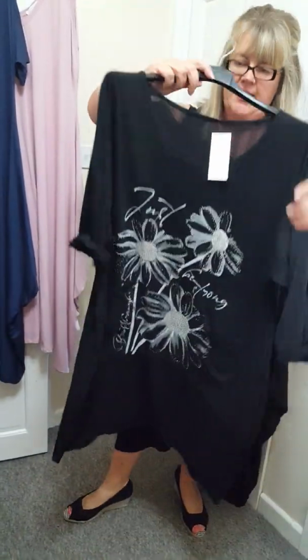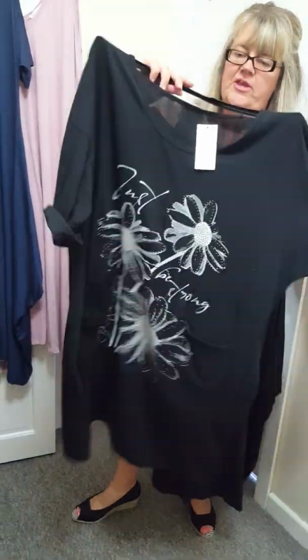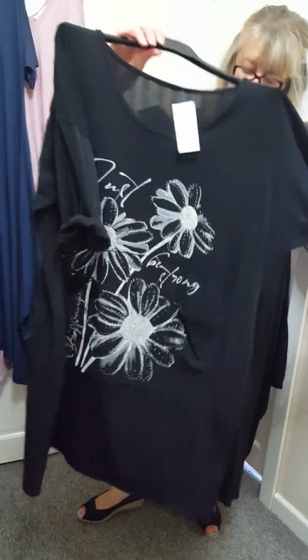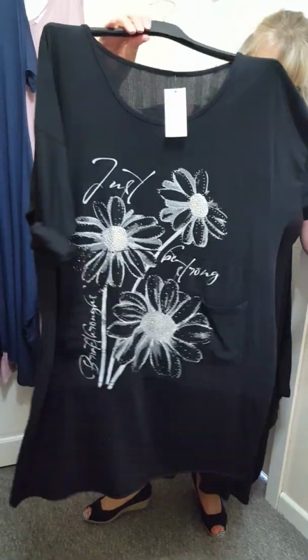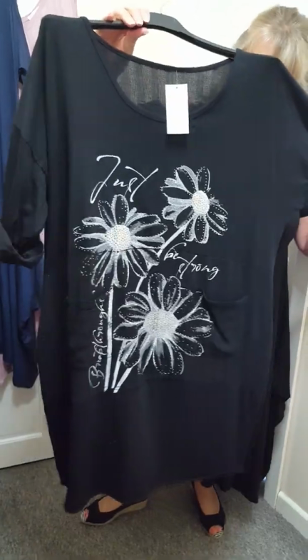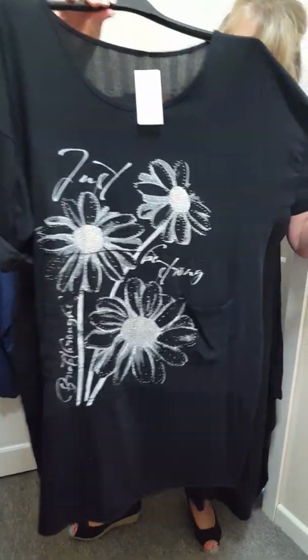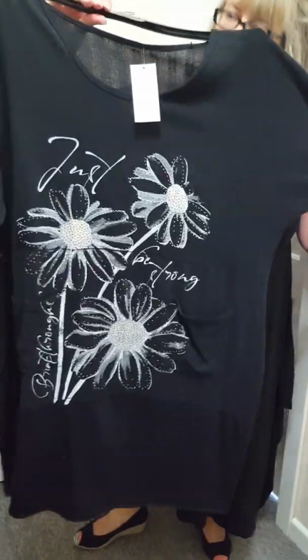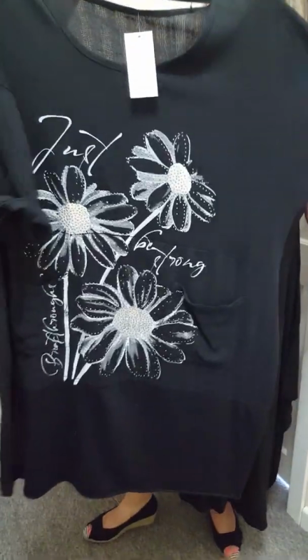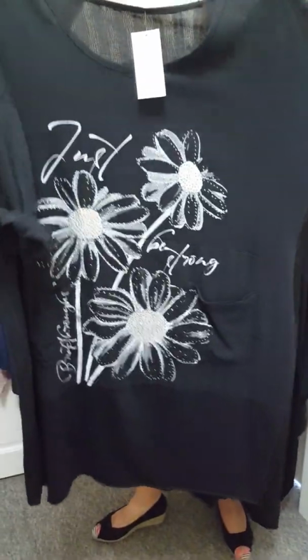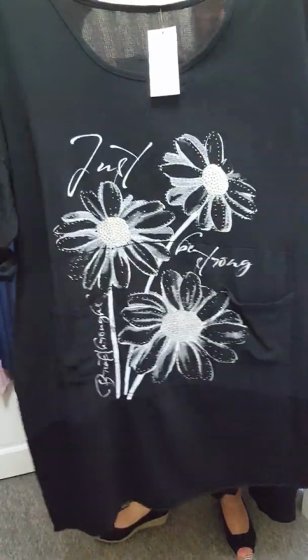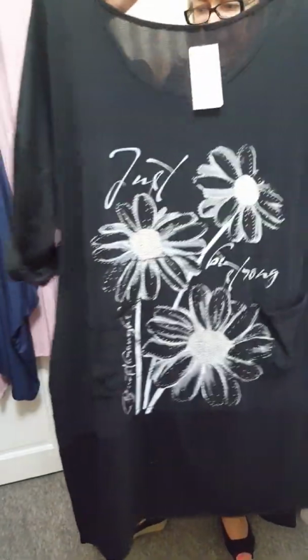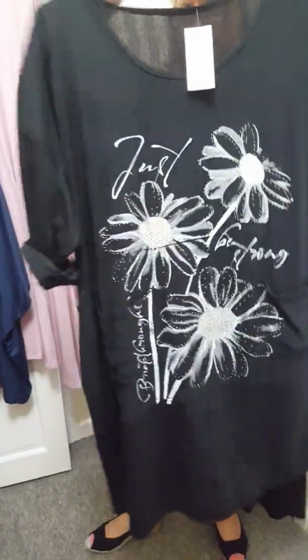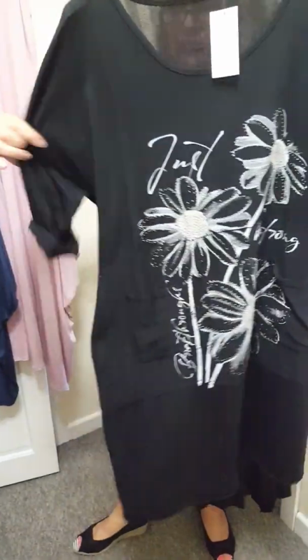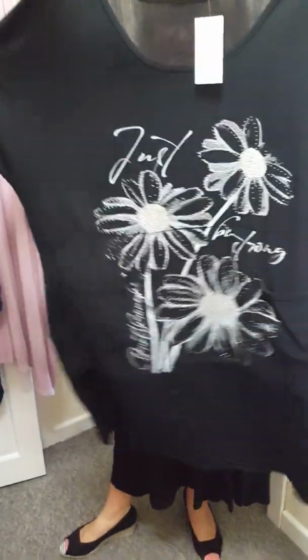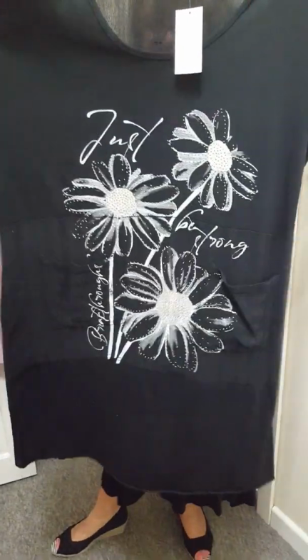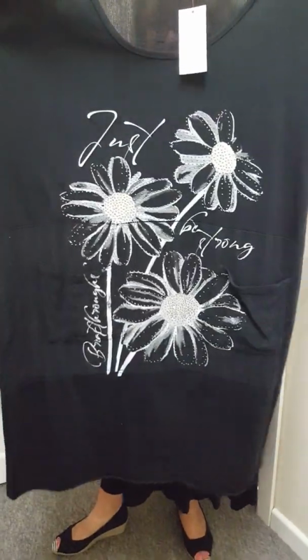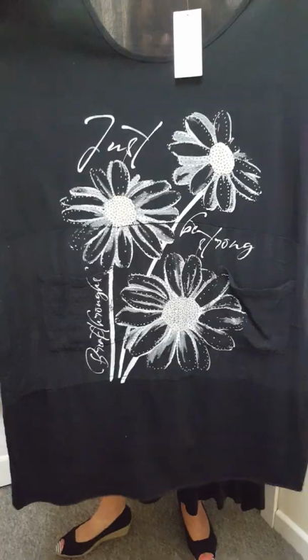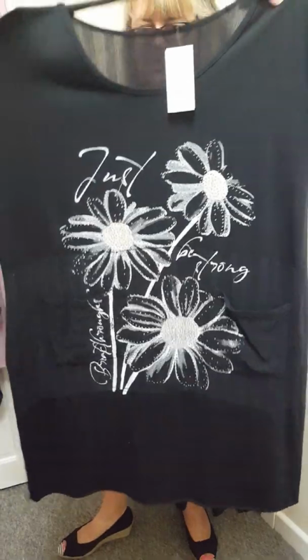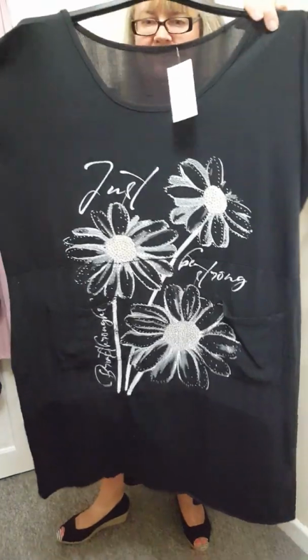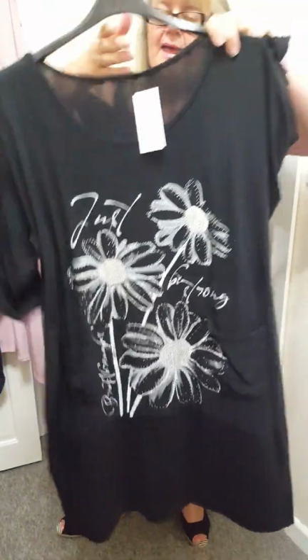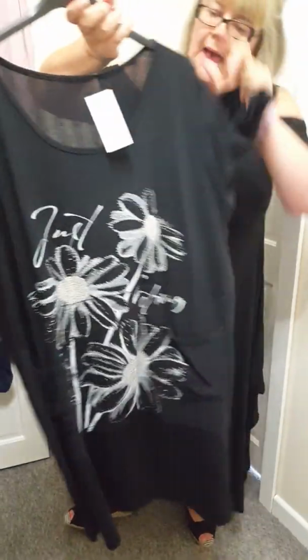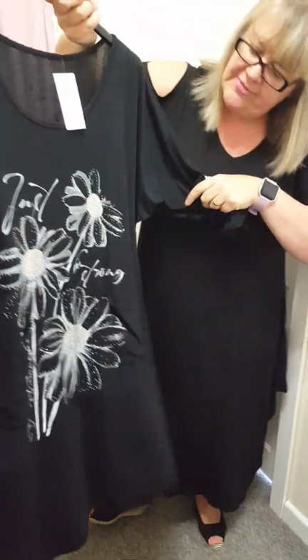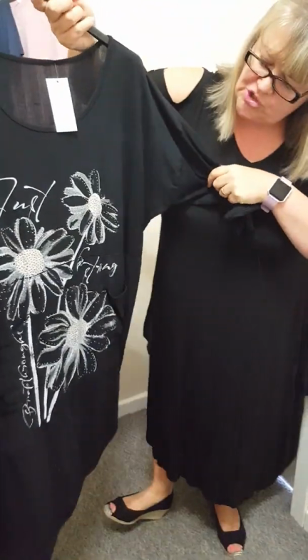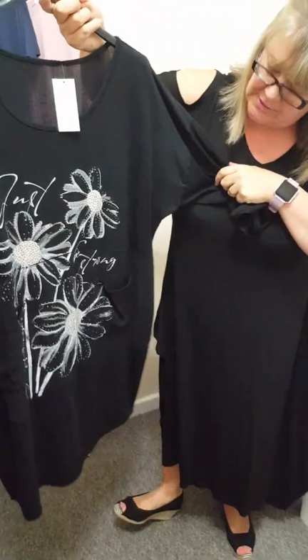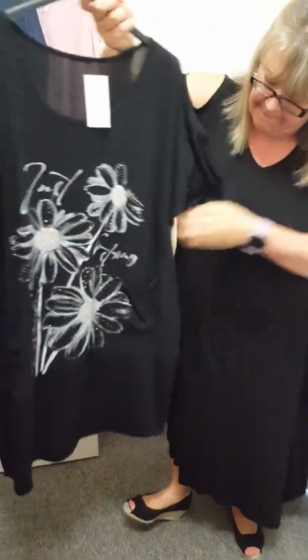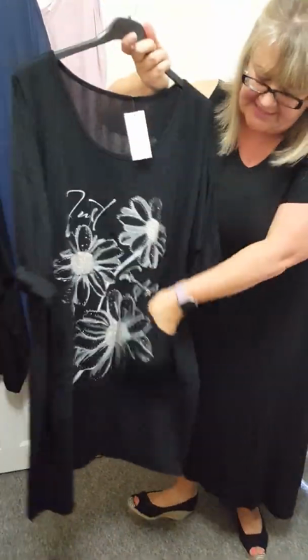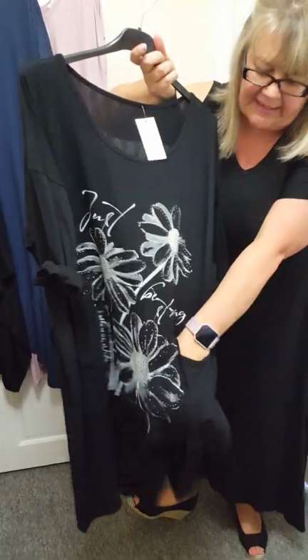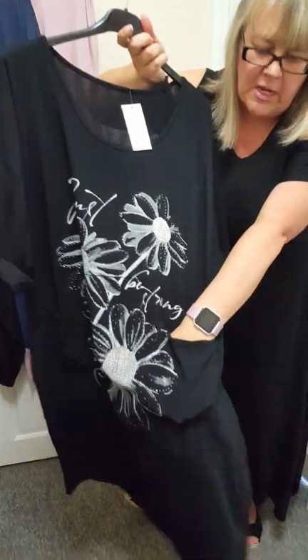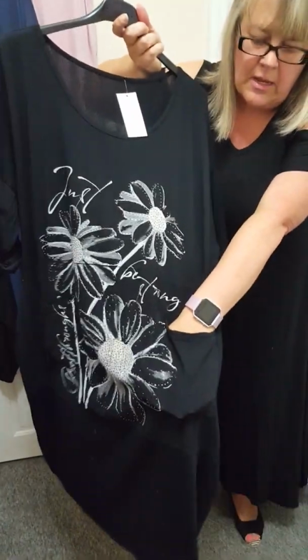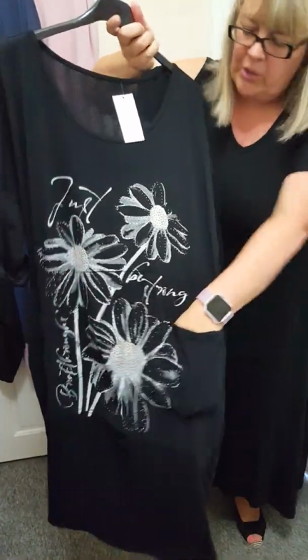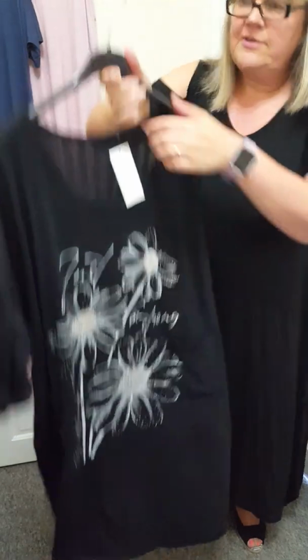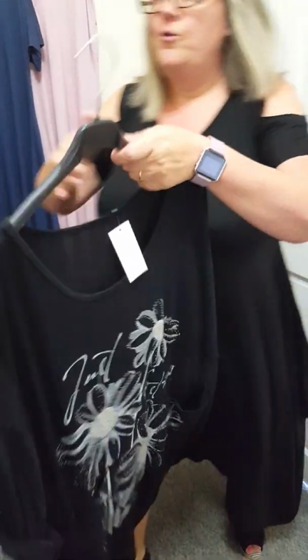And another dress — this is £18 and again this will fit up to a size 20. I'll pull it out so you can see it. This has just got detailing and pockets at the front.